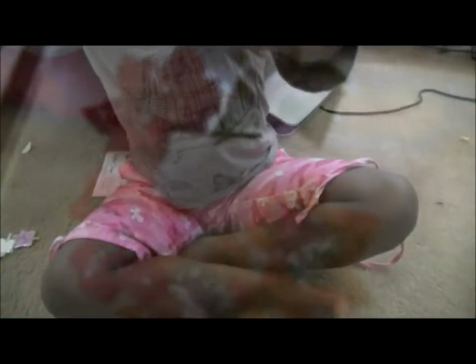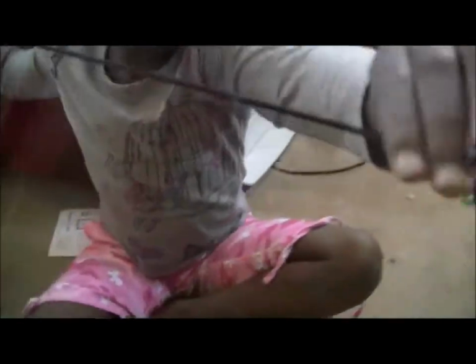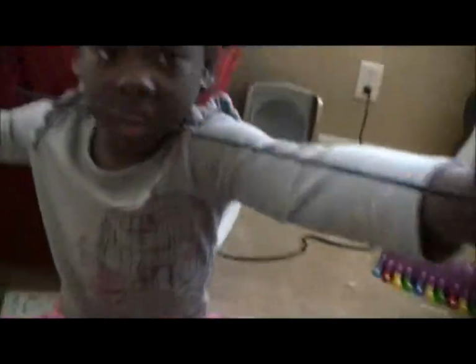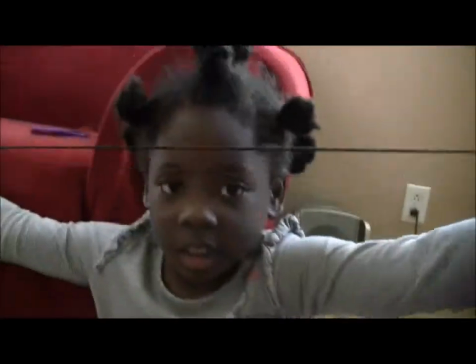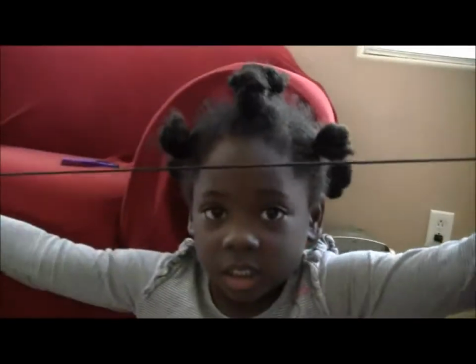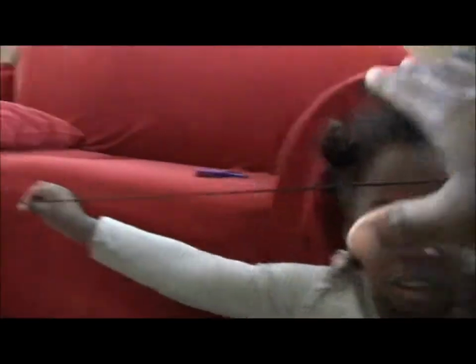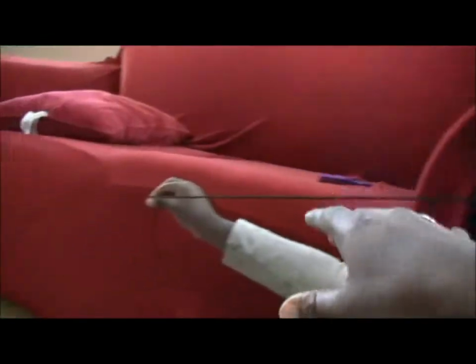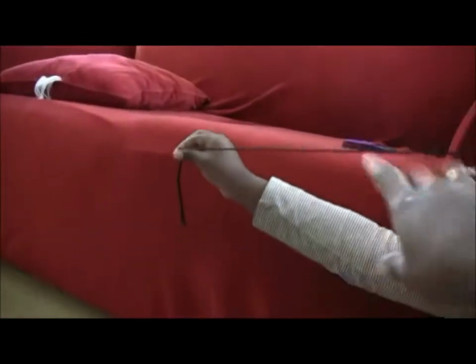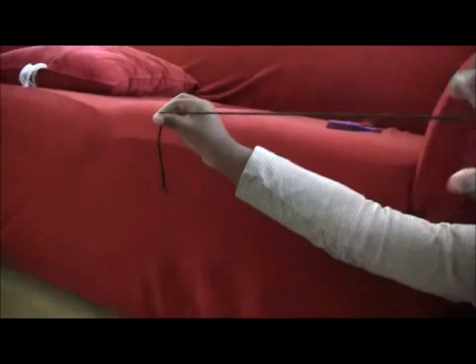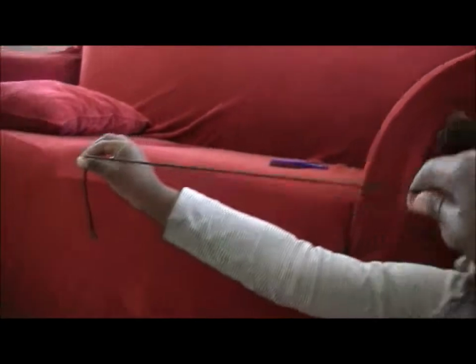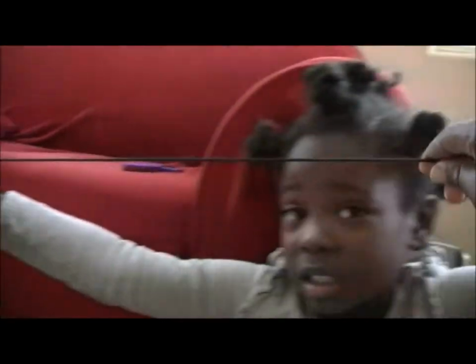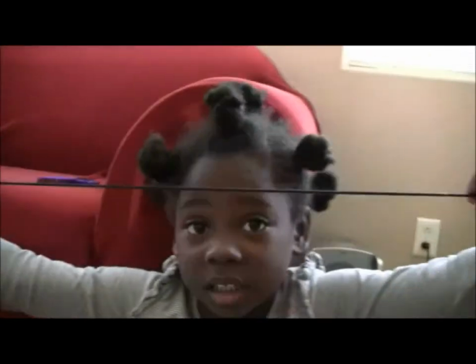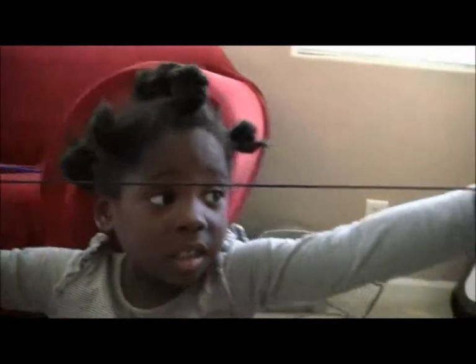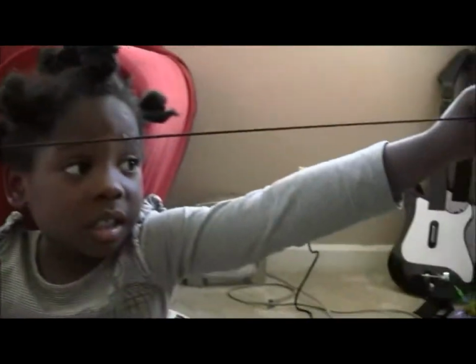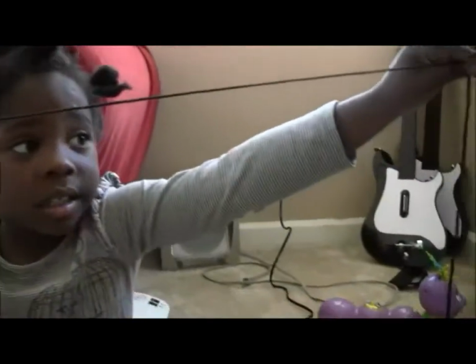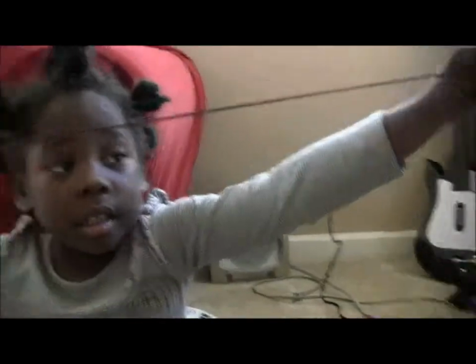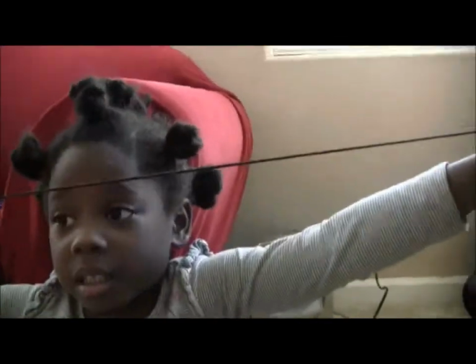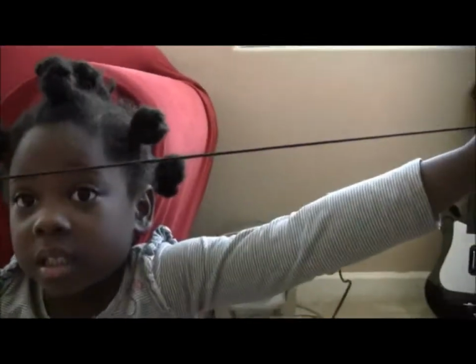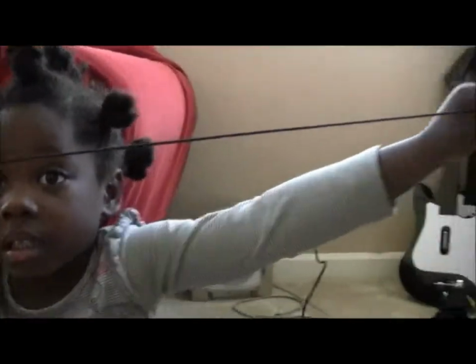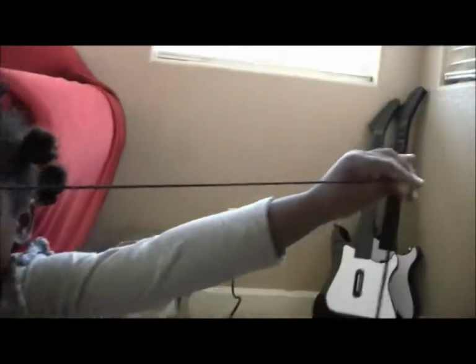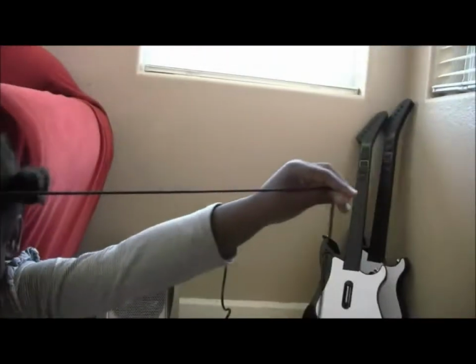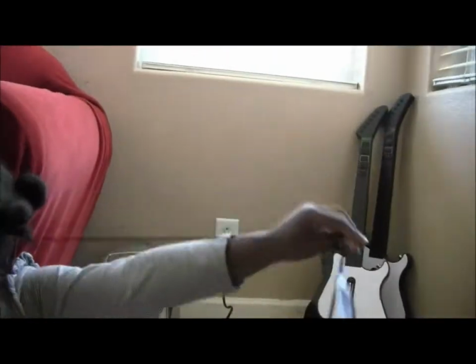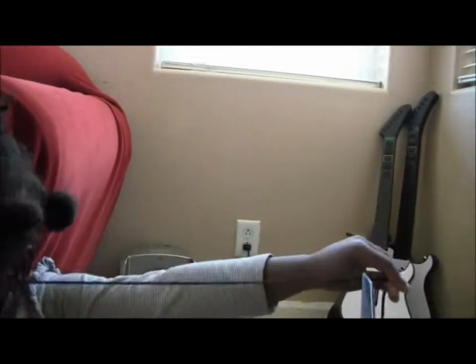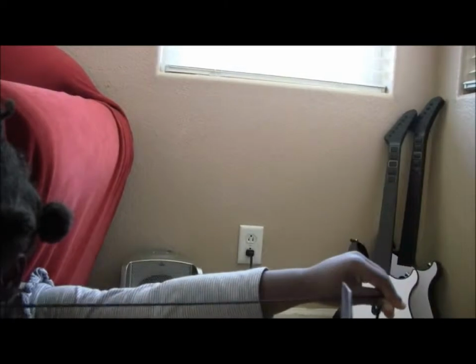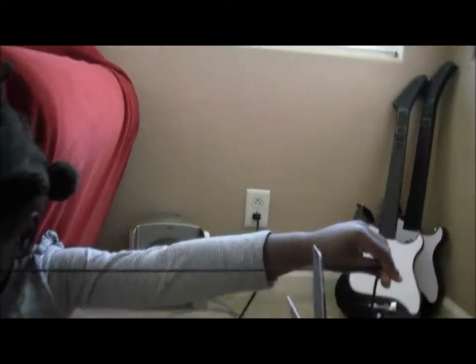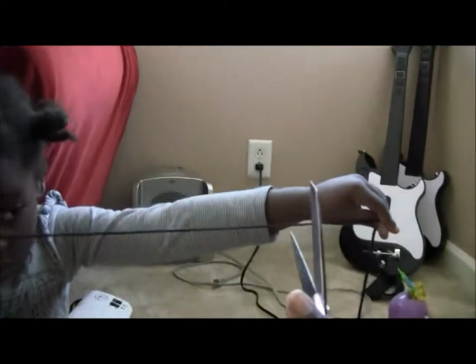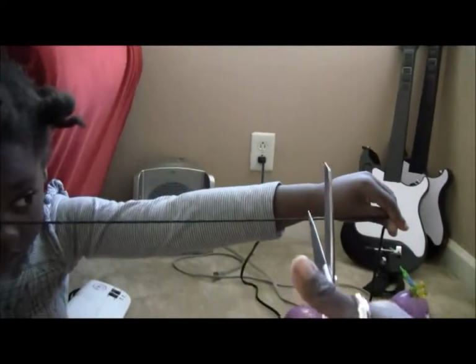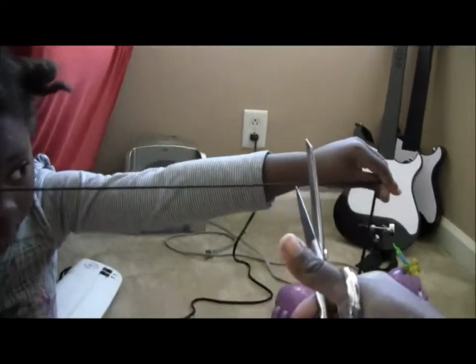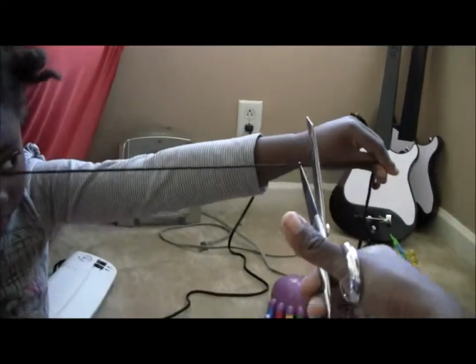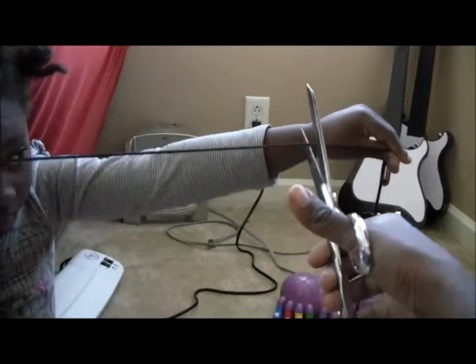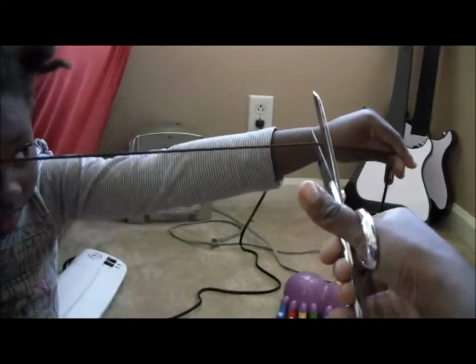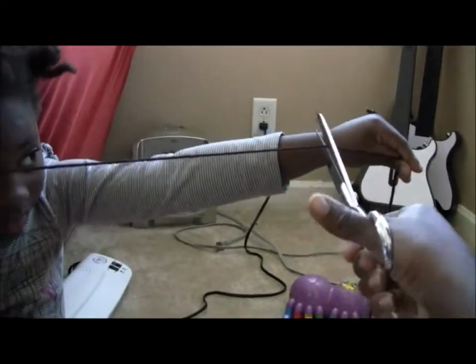Now we're going to measure out how much of the garland we want. She's holding it for me and I'm going to cut it right about here.